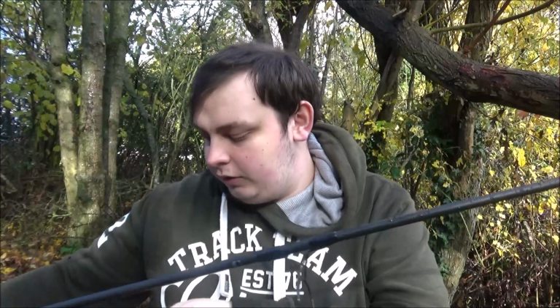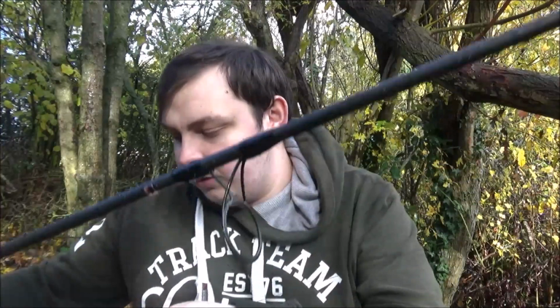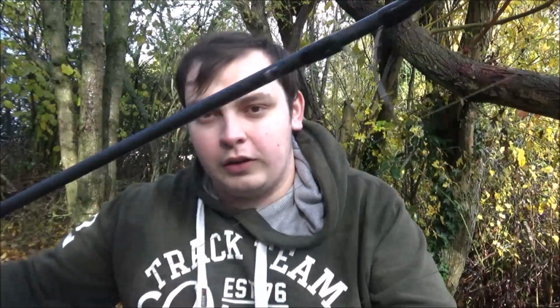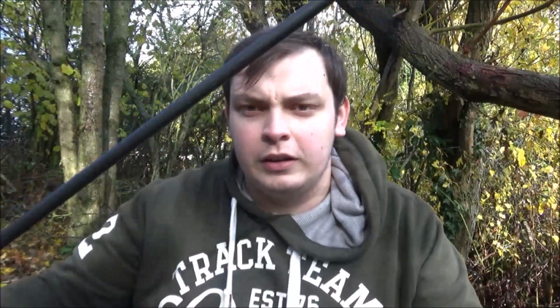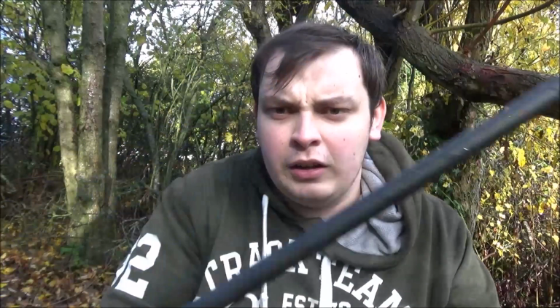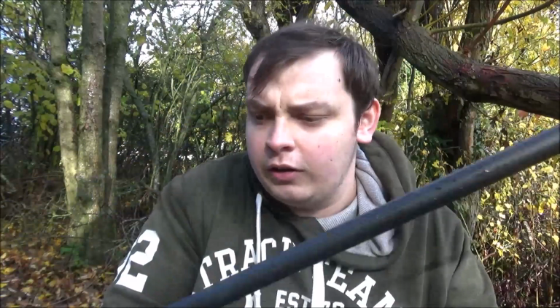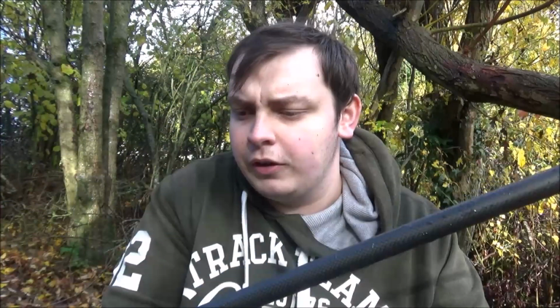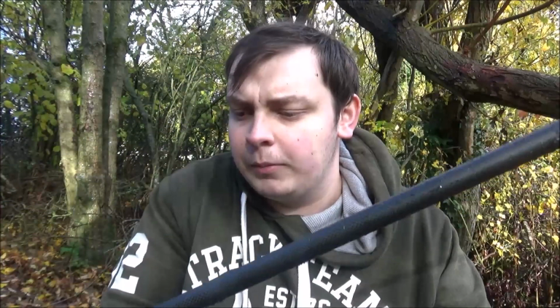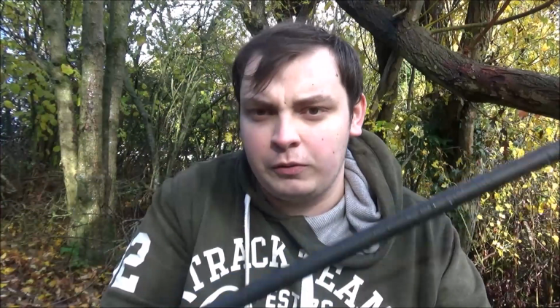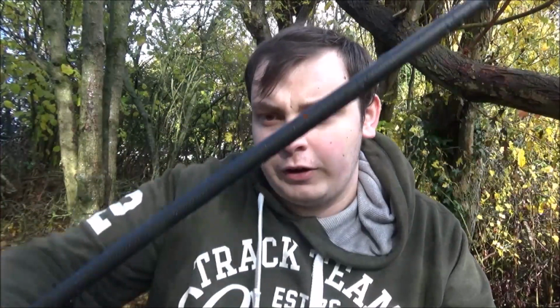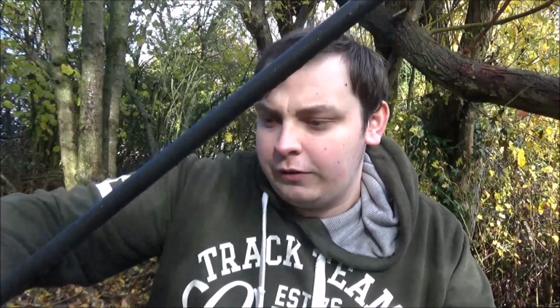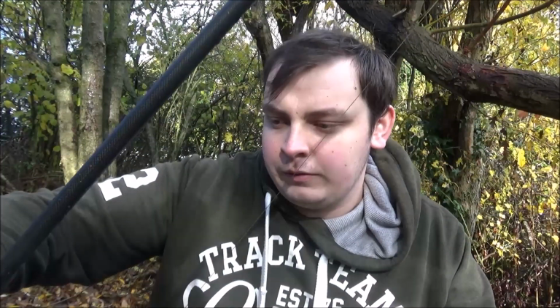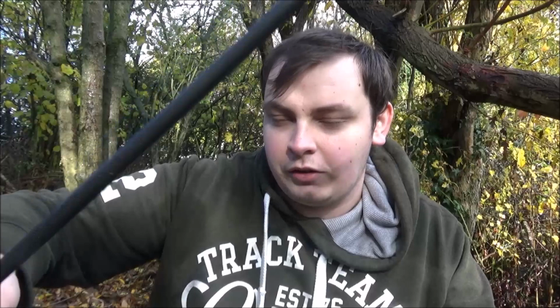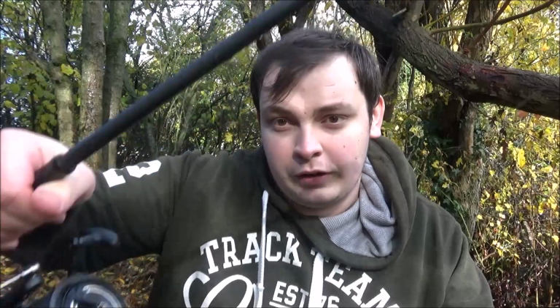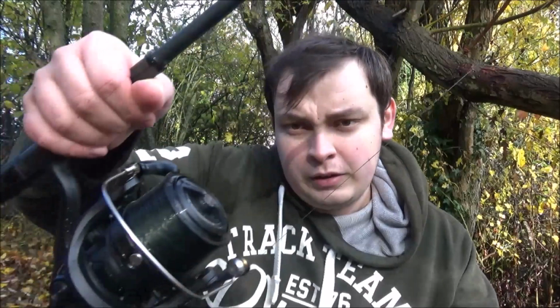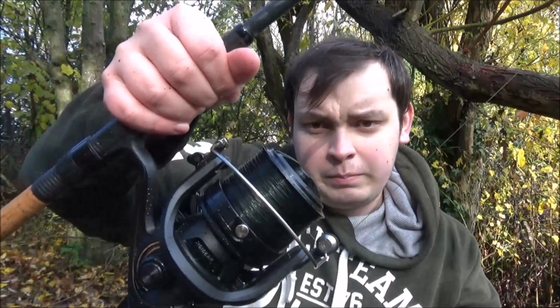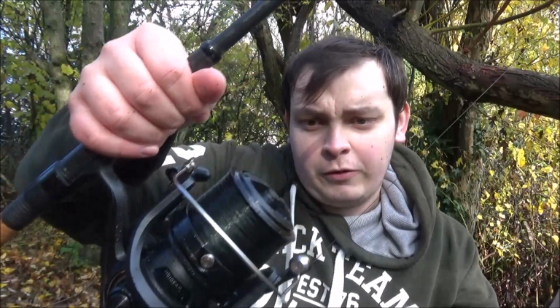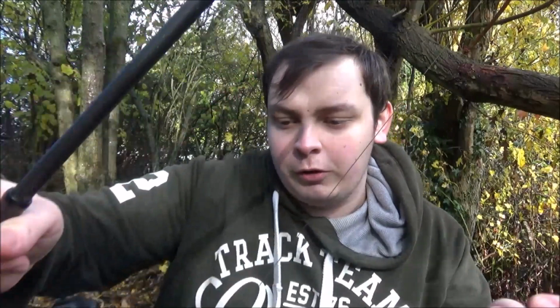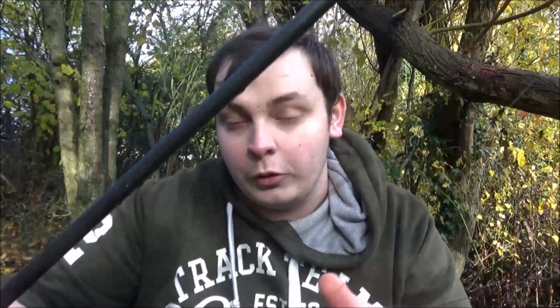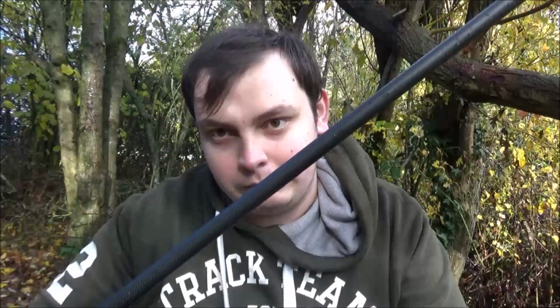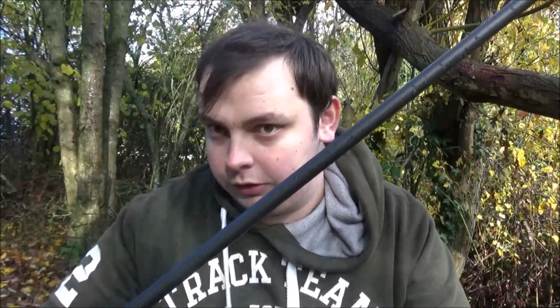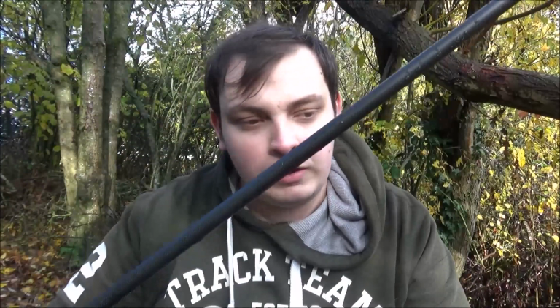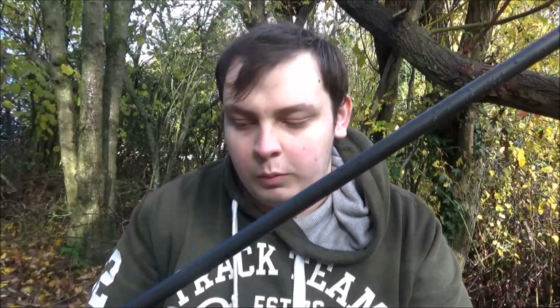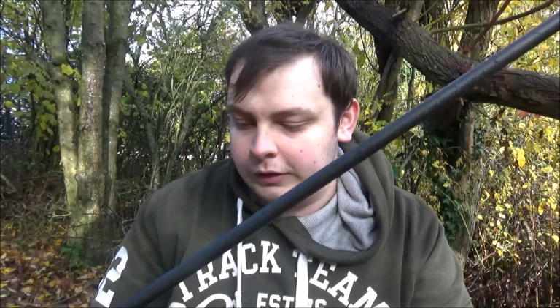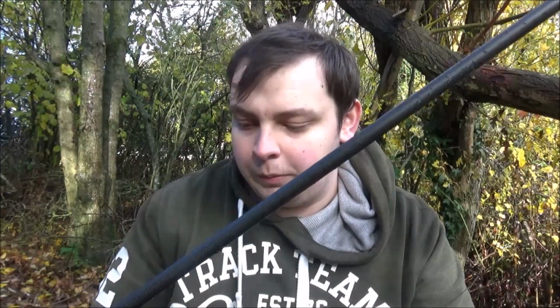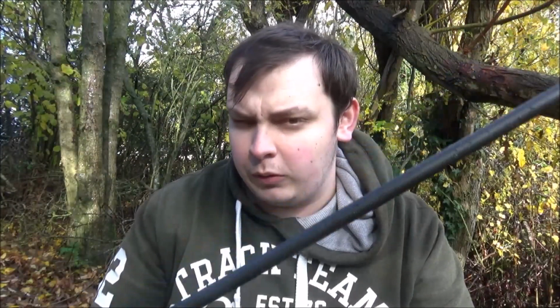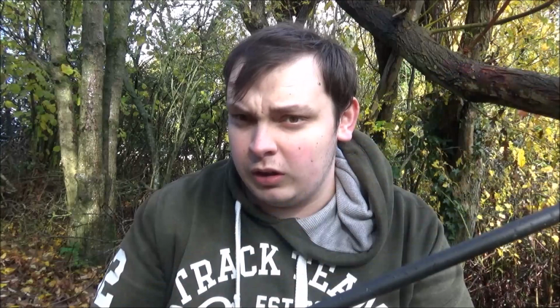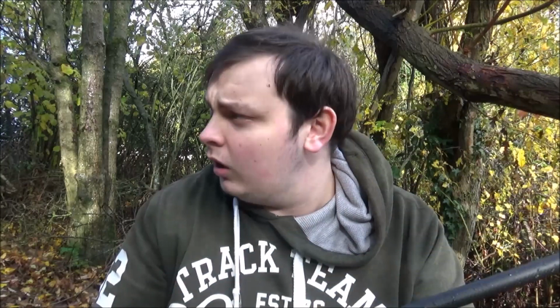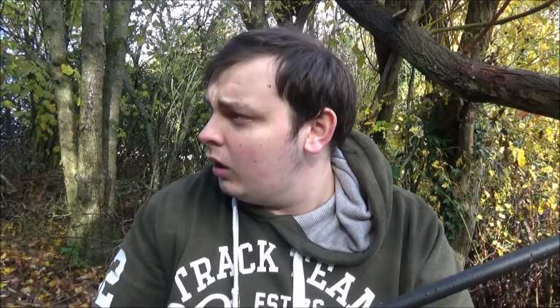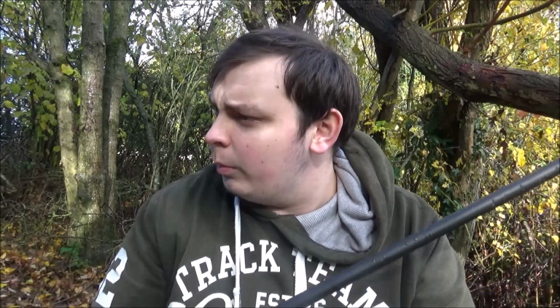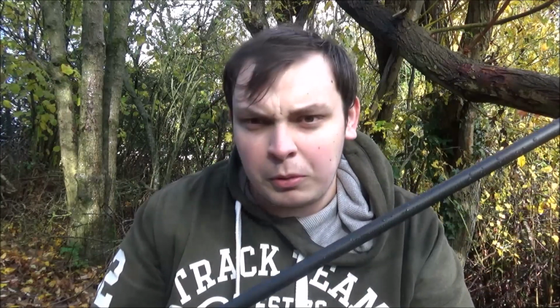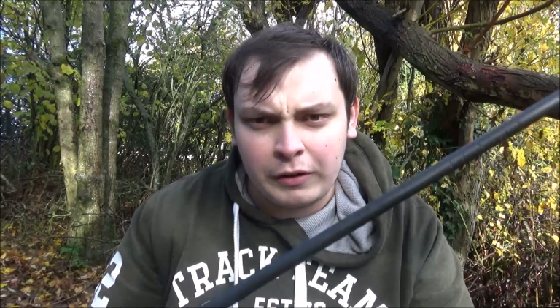Starting off I've got a 9ft Erbscope 3.5 Tesco and a big pit reel loaded with 20lb bullet mono, I think.